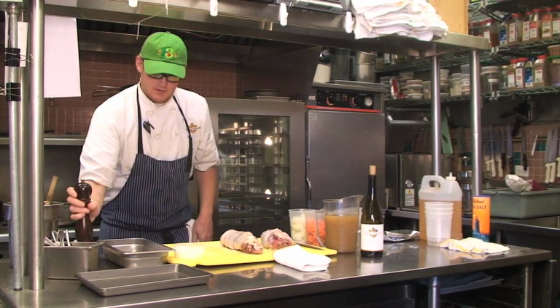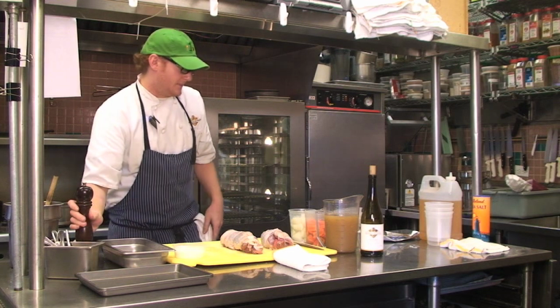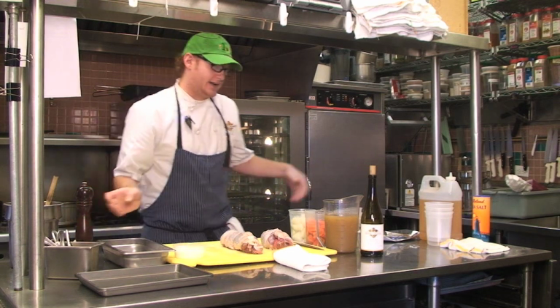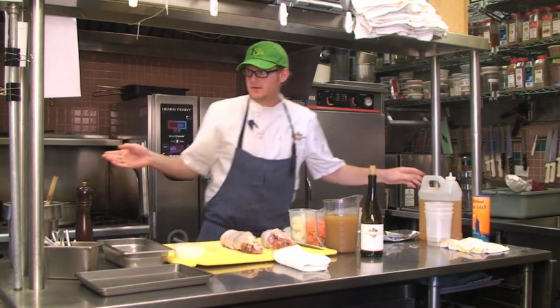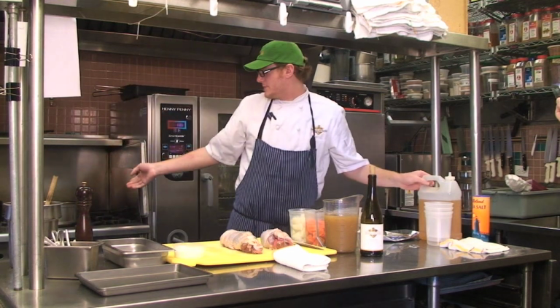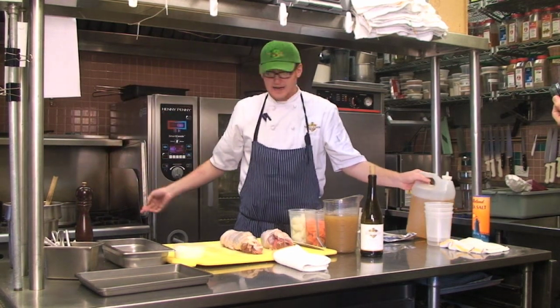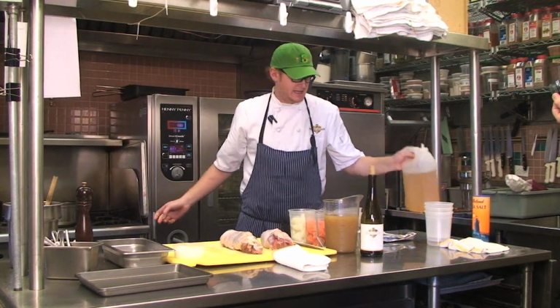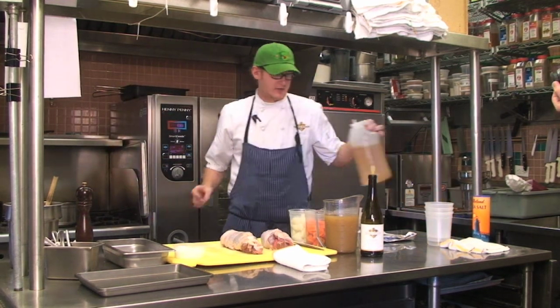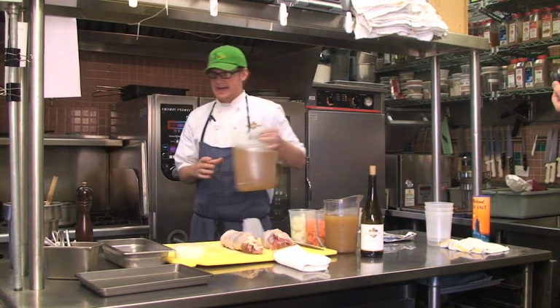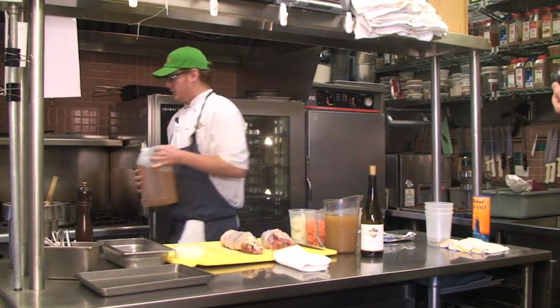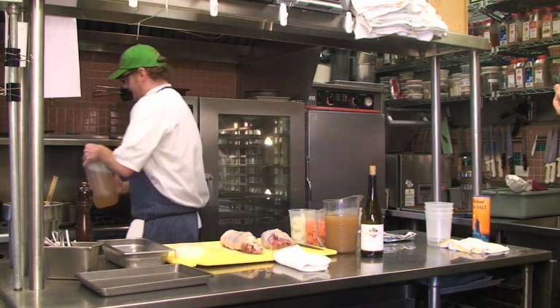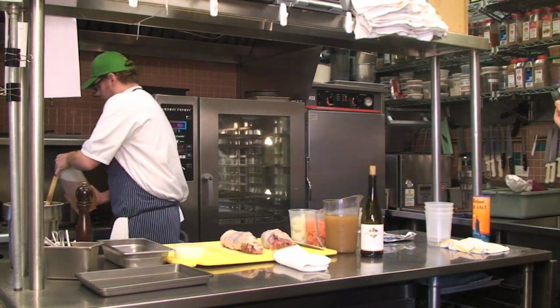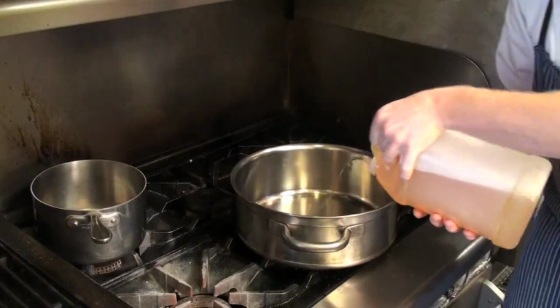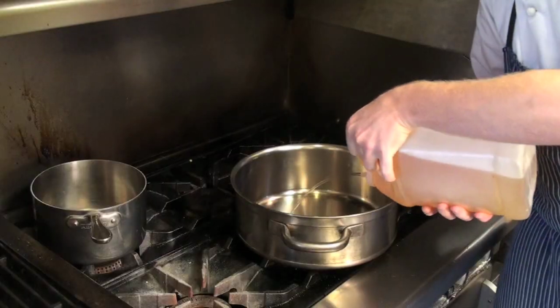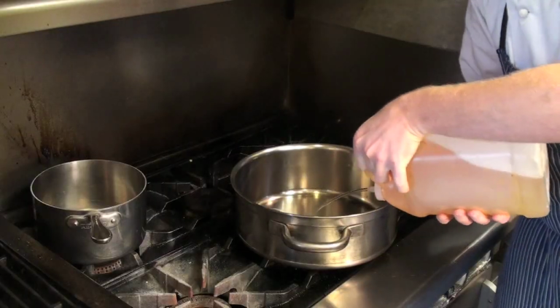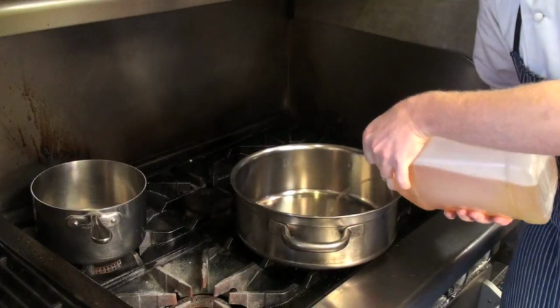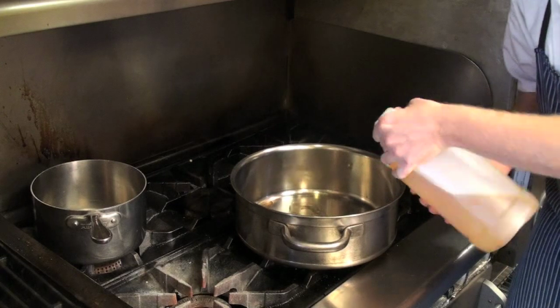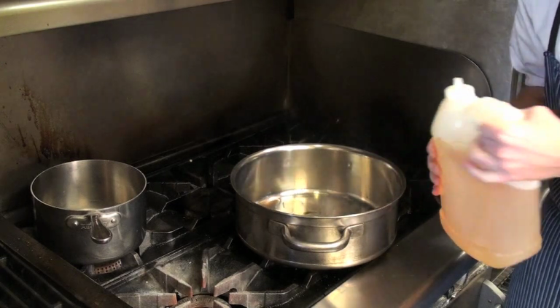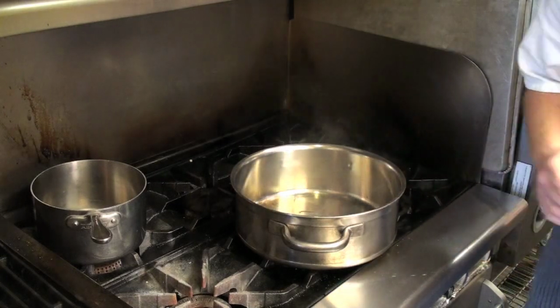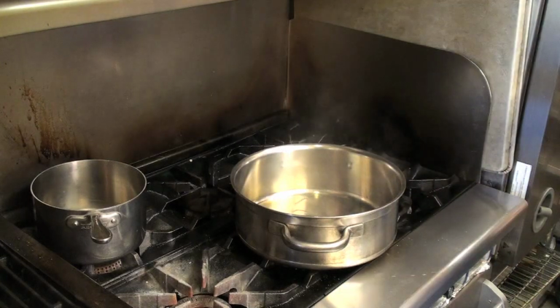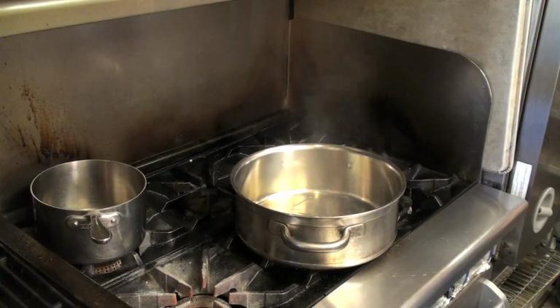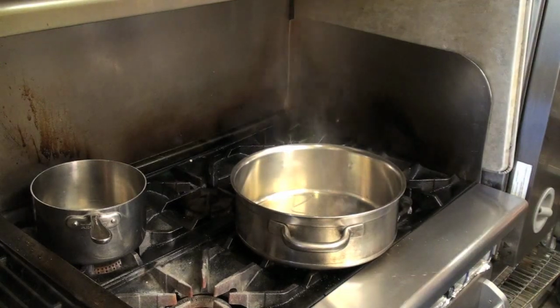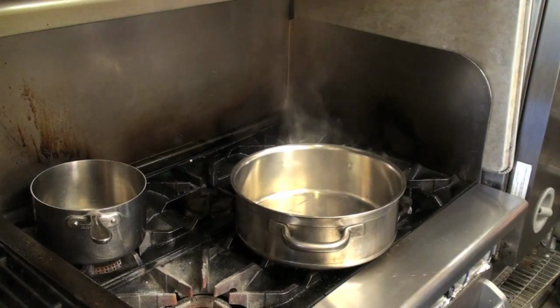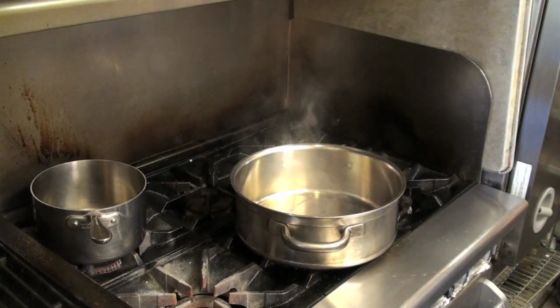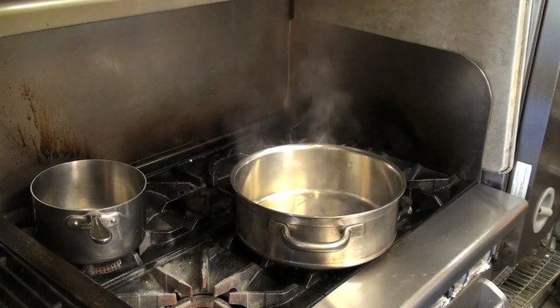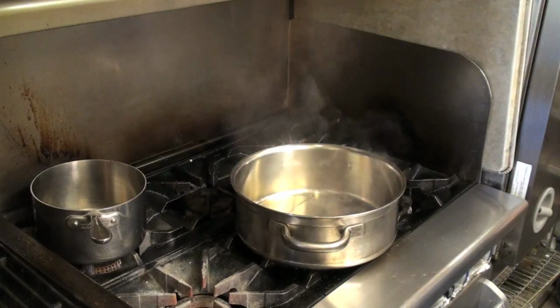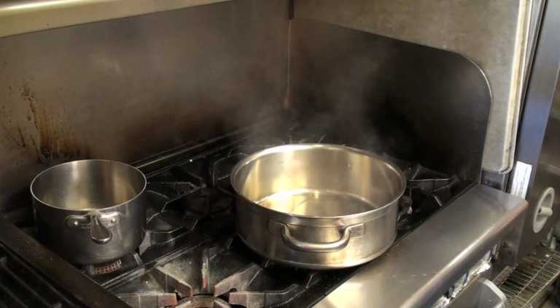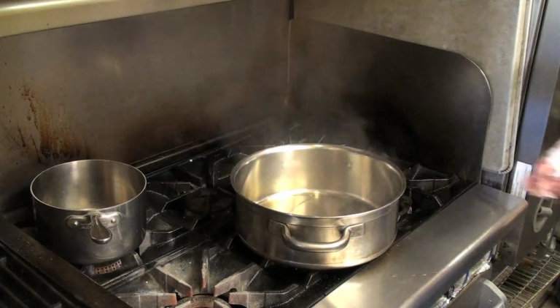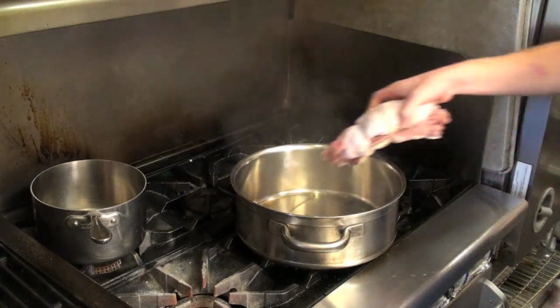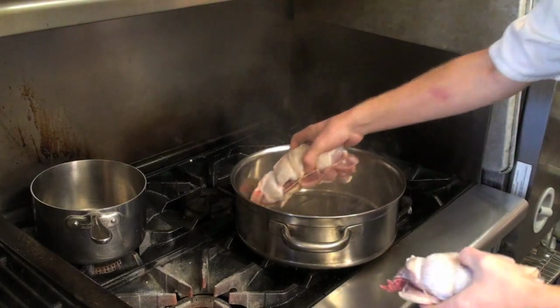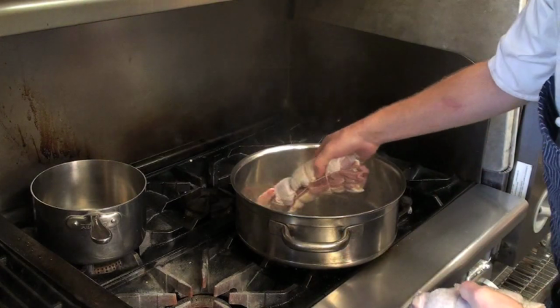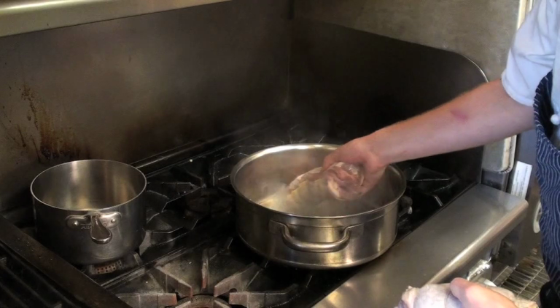We've got a pan over medium-high heat. We're going to add a little bit of rice oil — canola oil will also be fine. It's nice and hot, so we're just going to add the turkey to the pan.